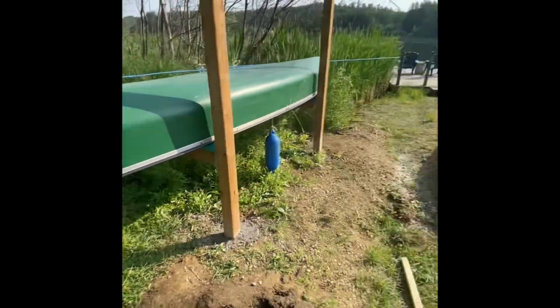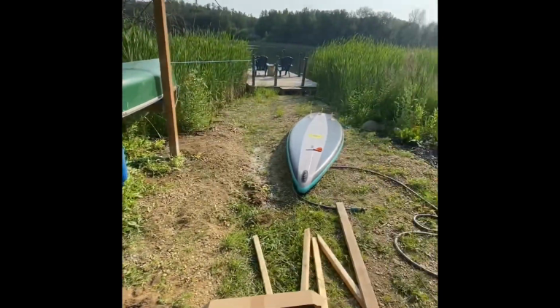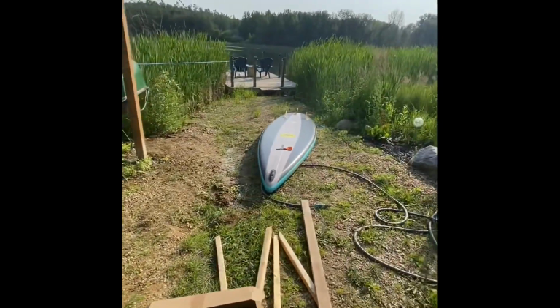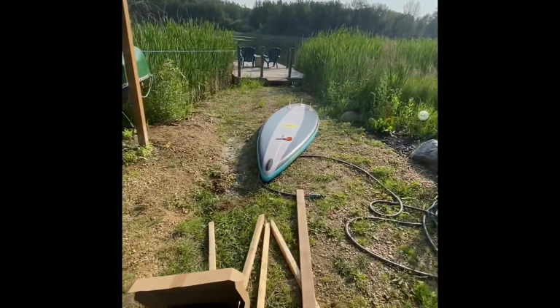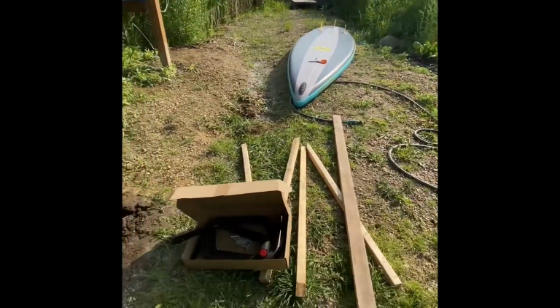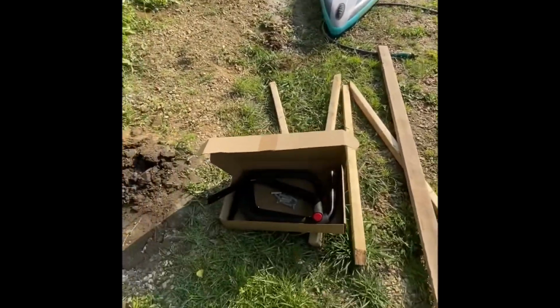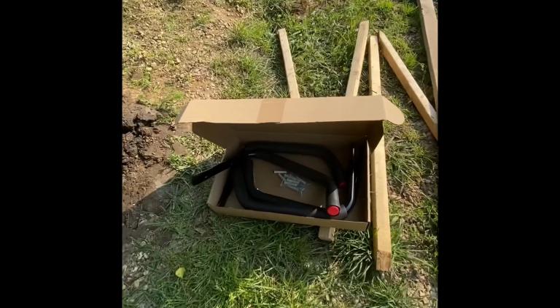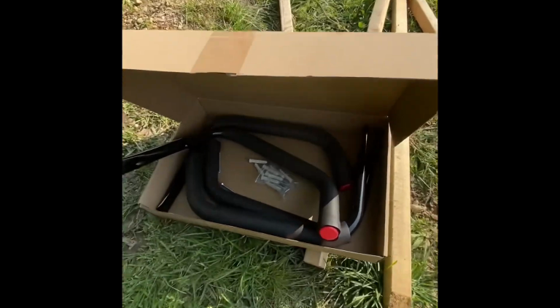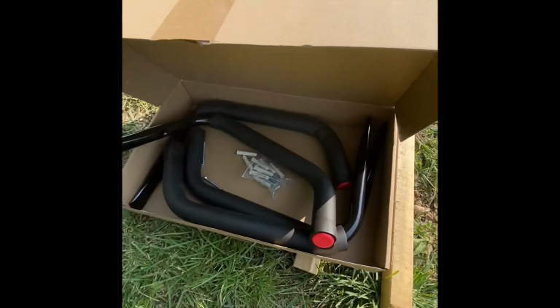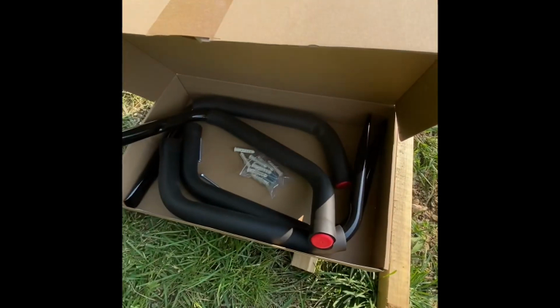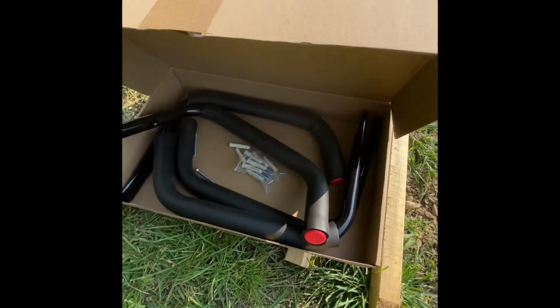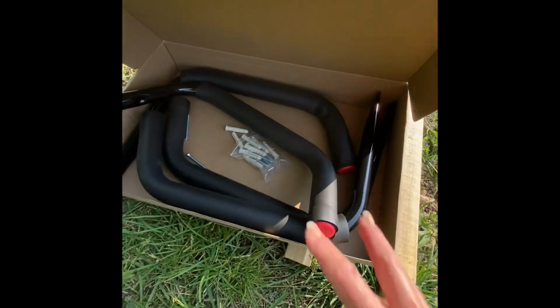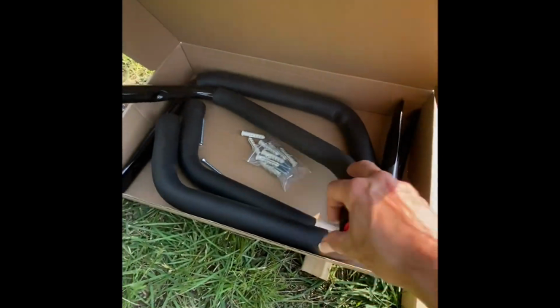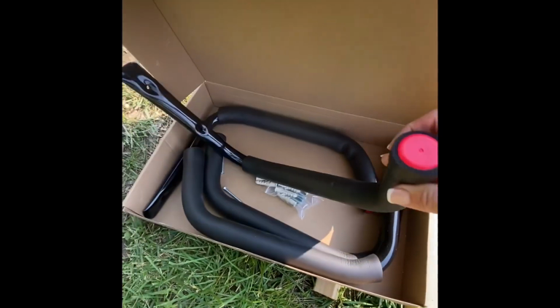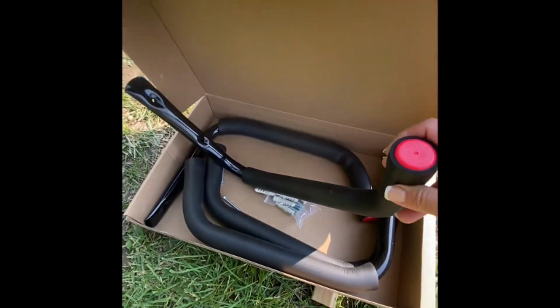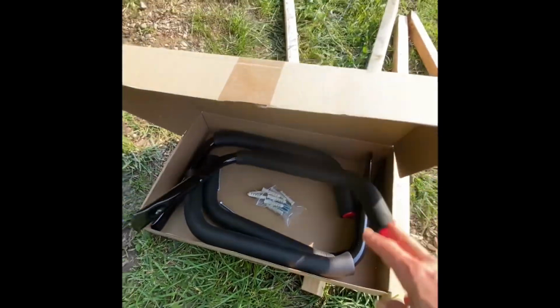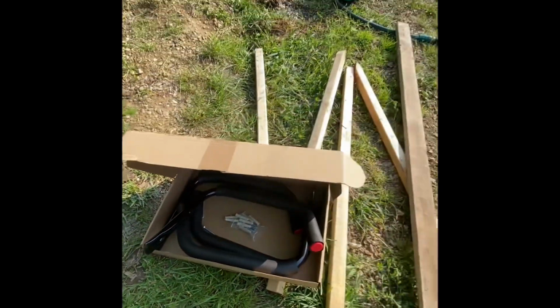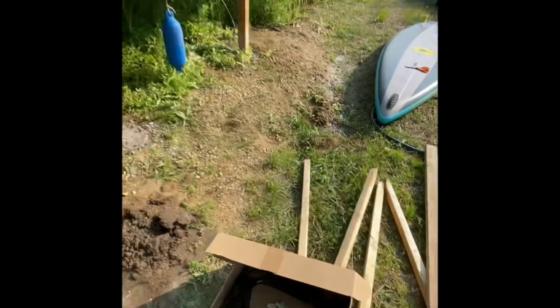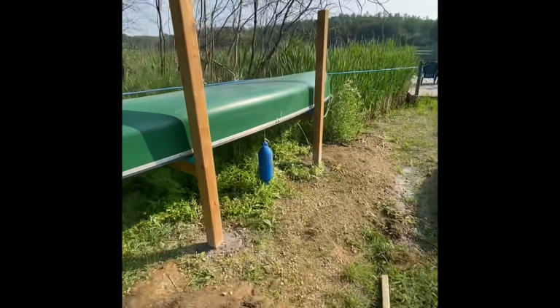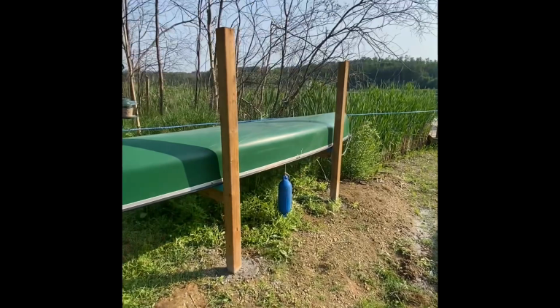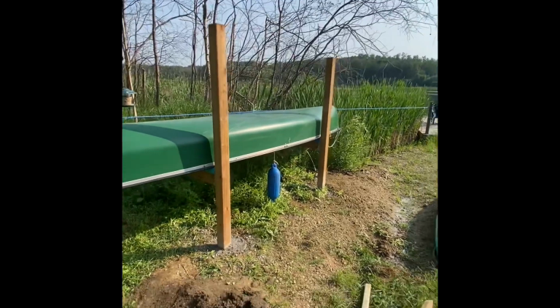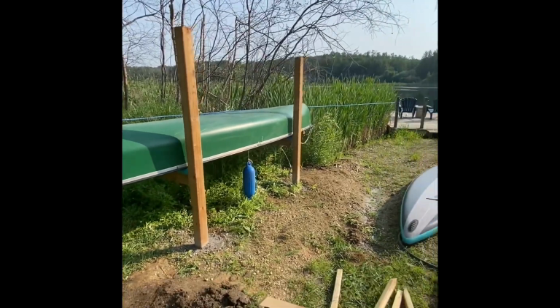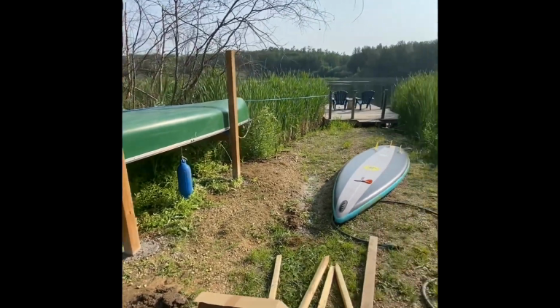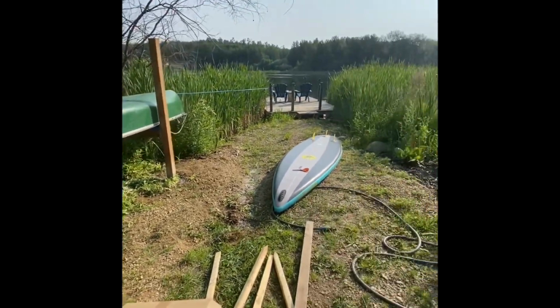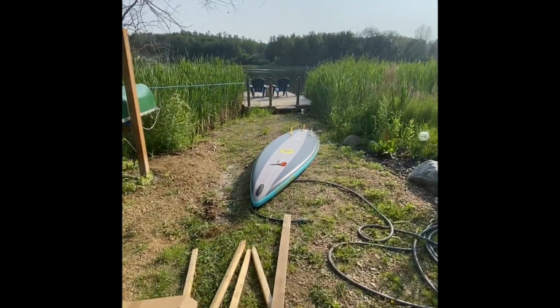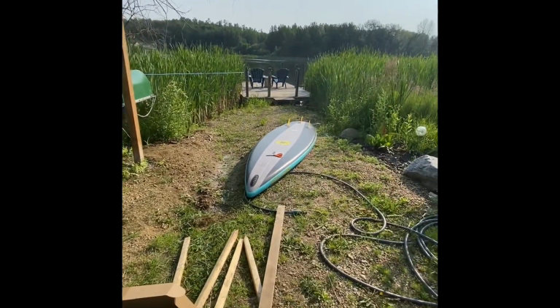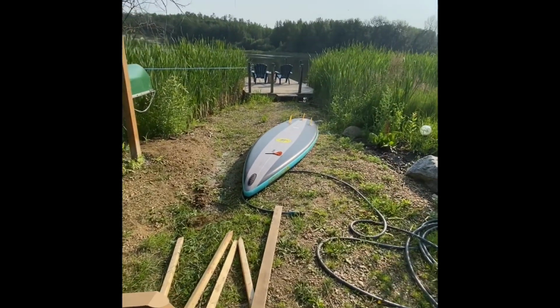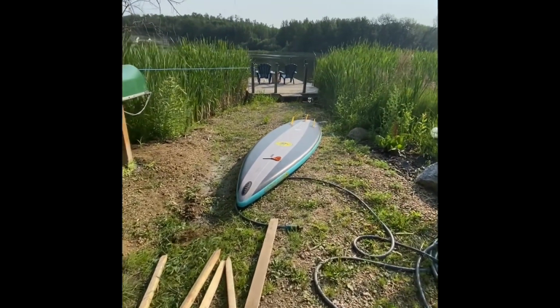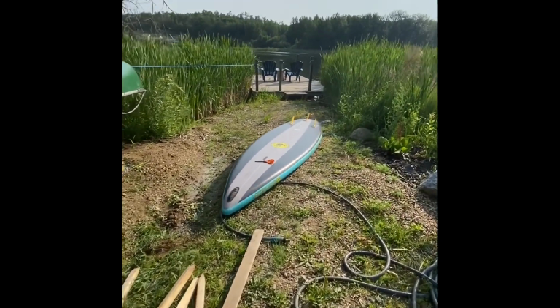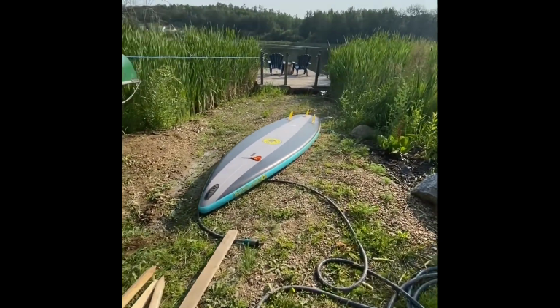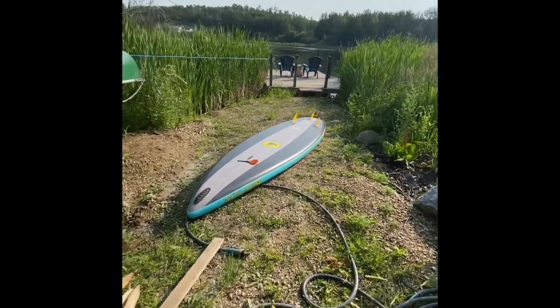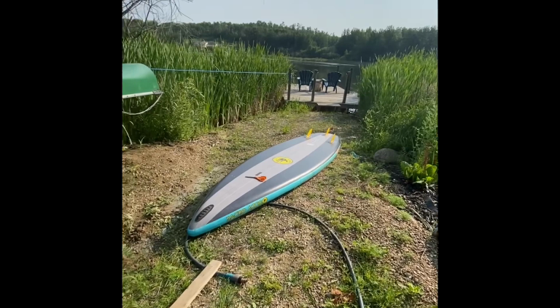Next, he's going to be putting these brackets that we picked up from Amazon on the other side so that we can put the paddleboards on those.